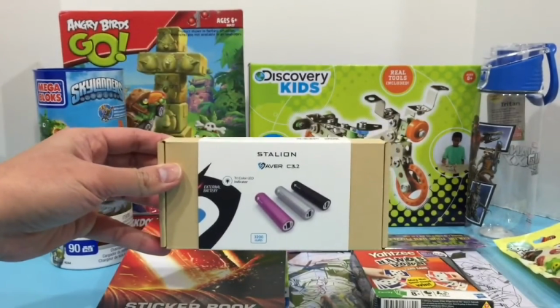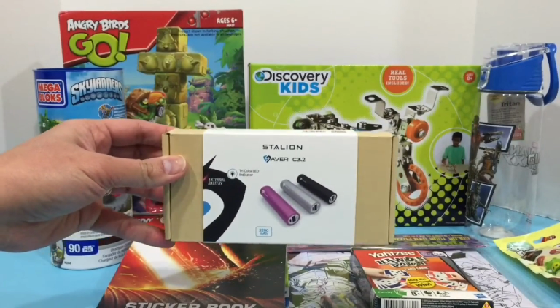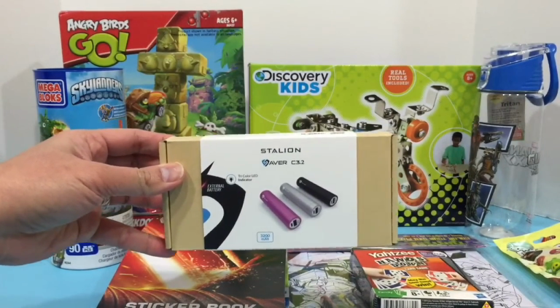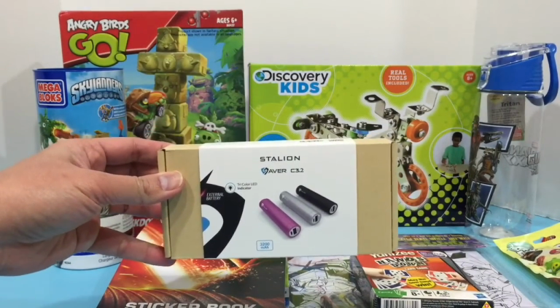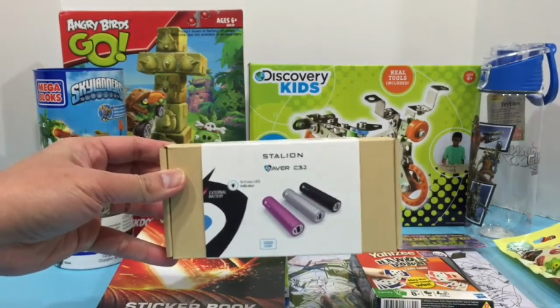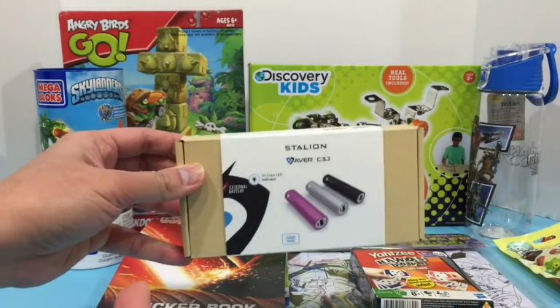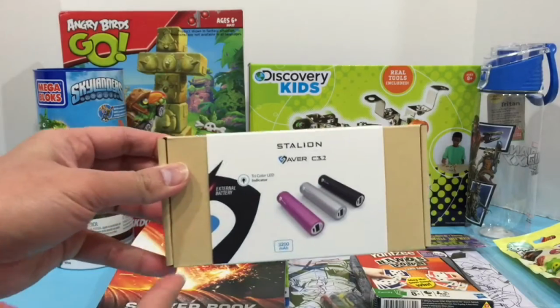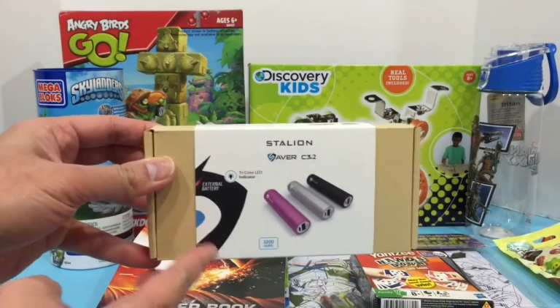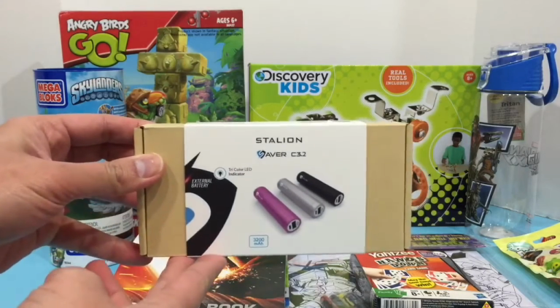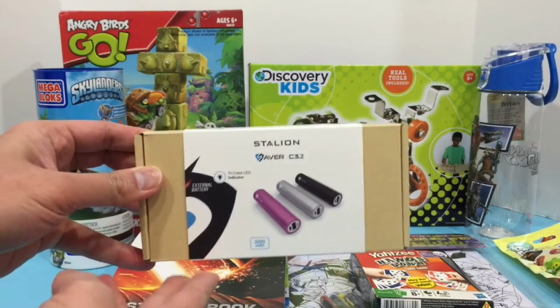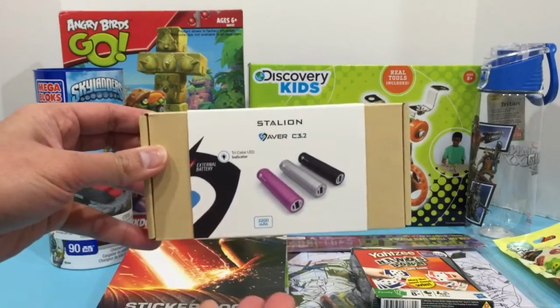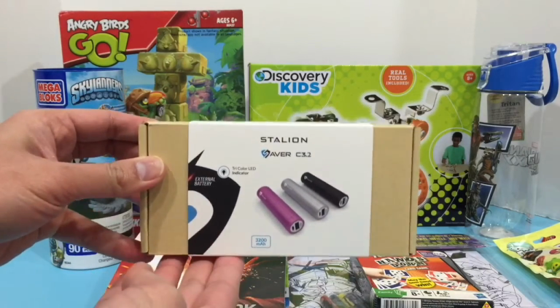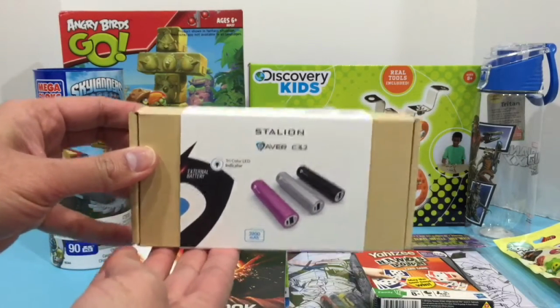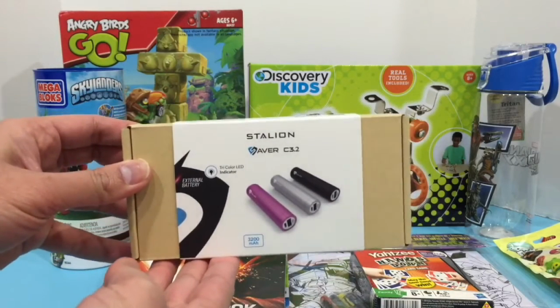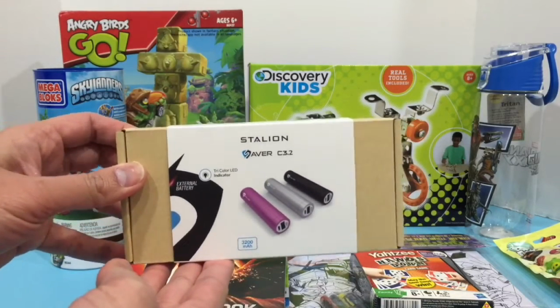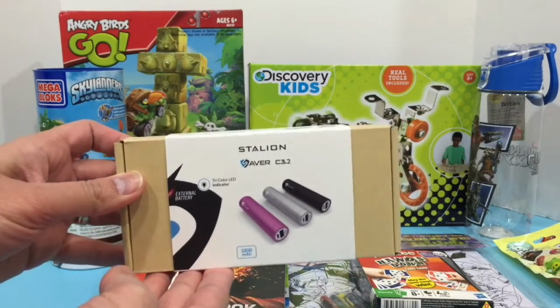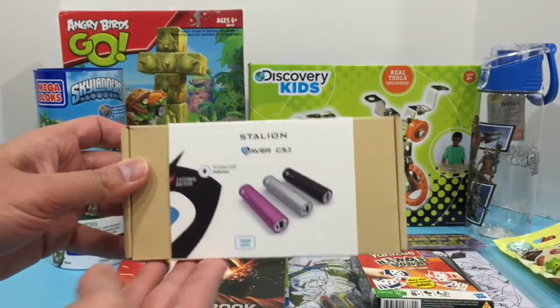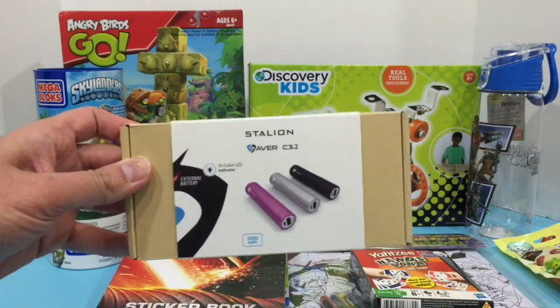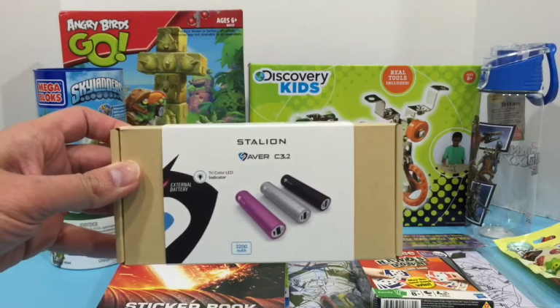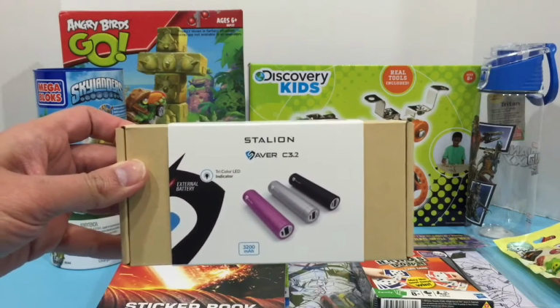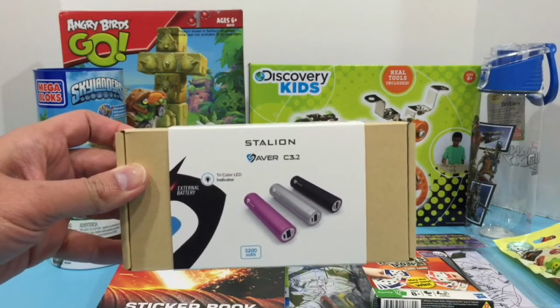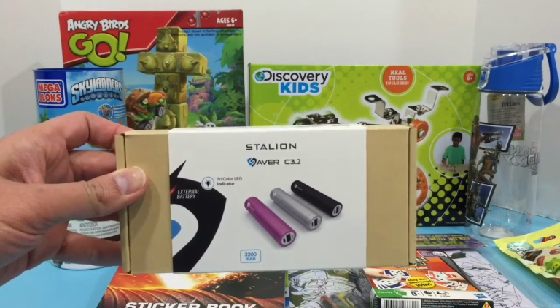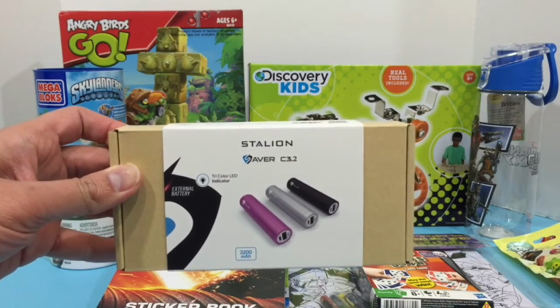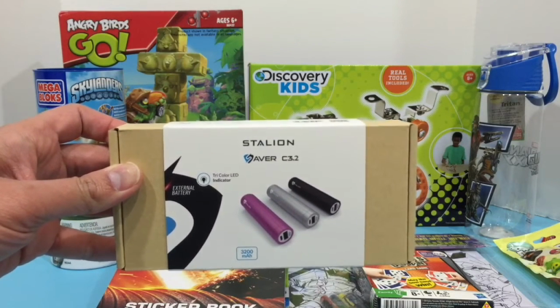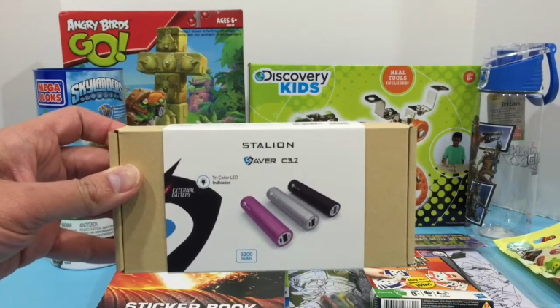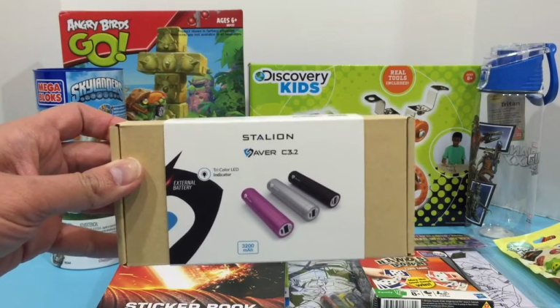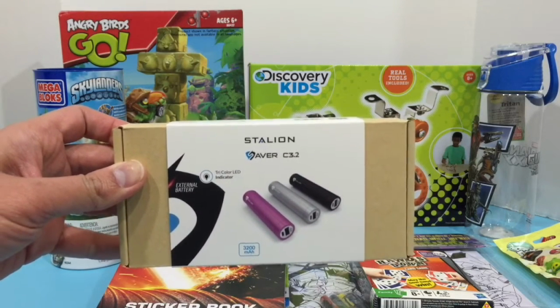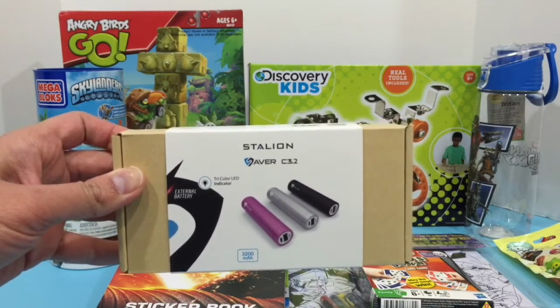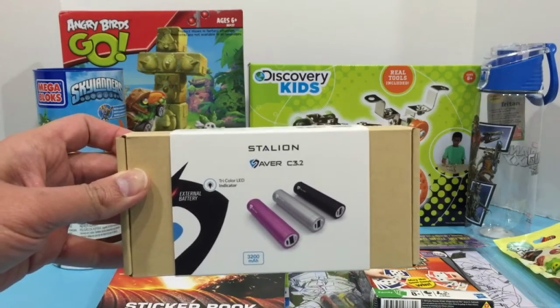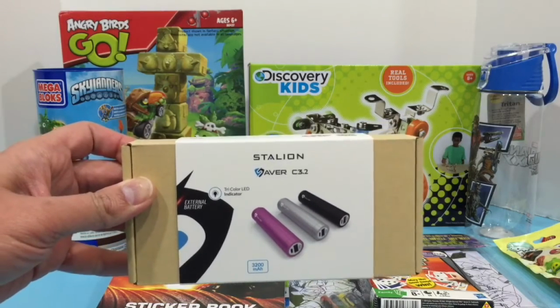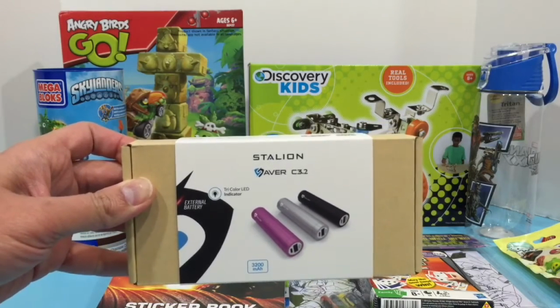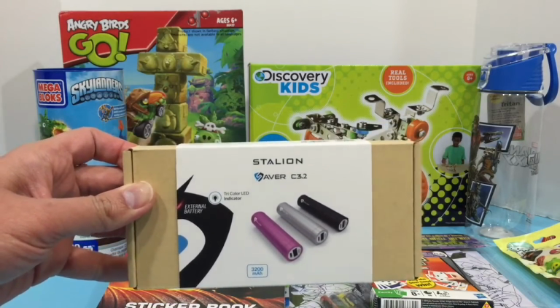Whether you choose the girl prize or the boy prize, this item also comes with it — this is your Stallion external battery power bank.